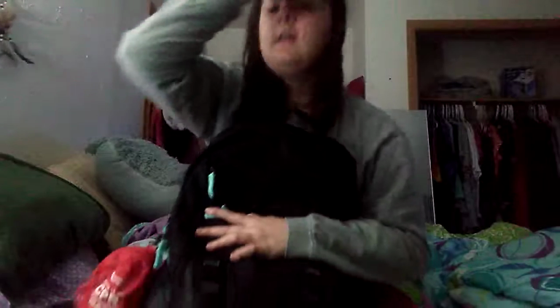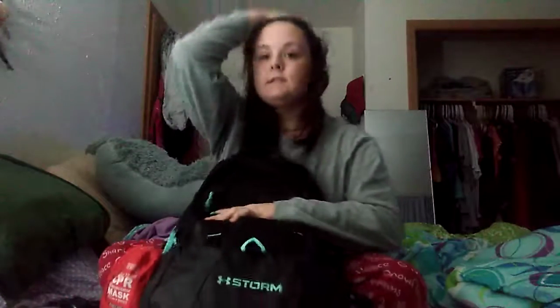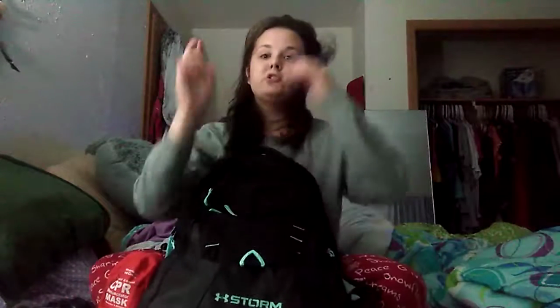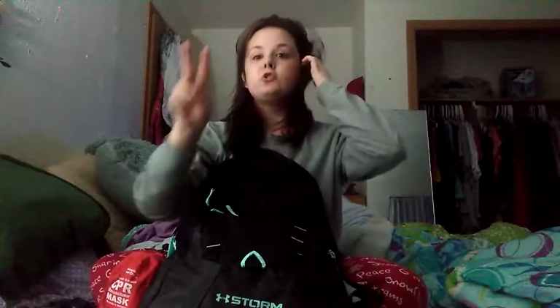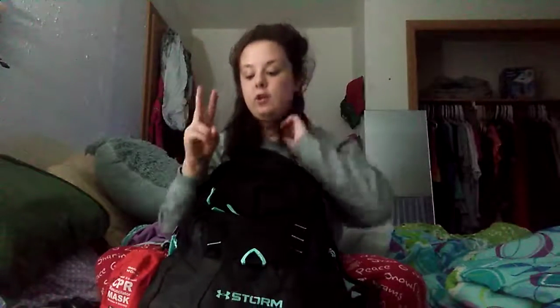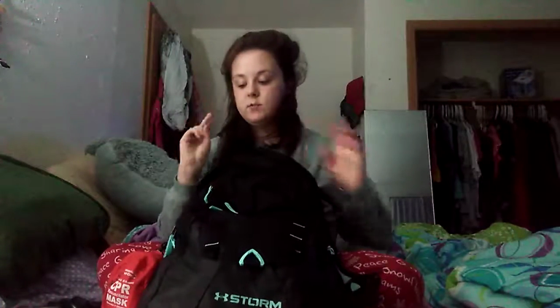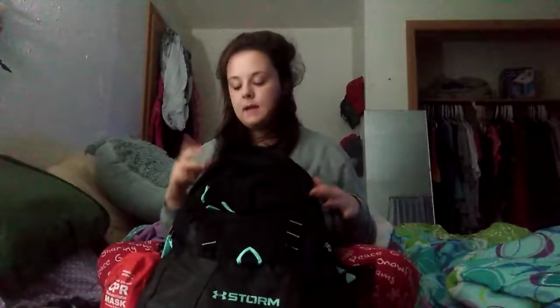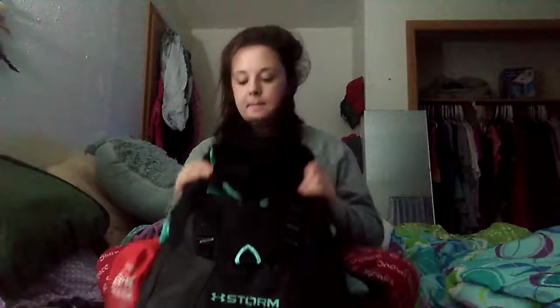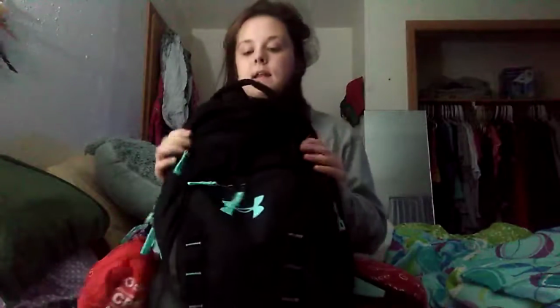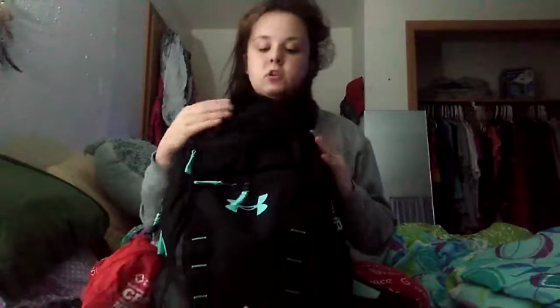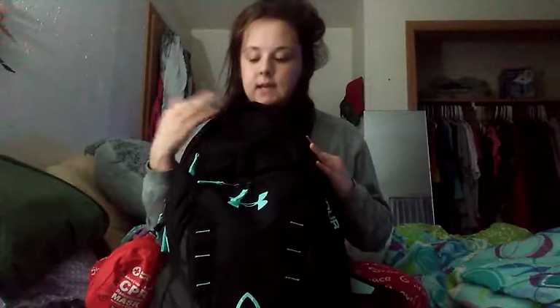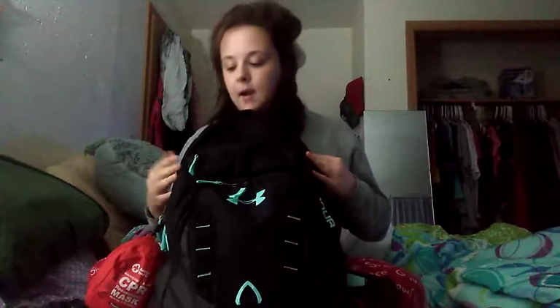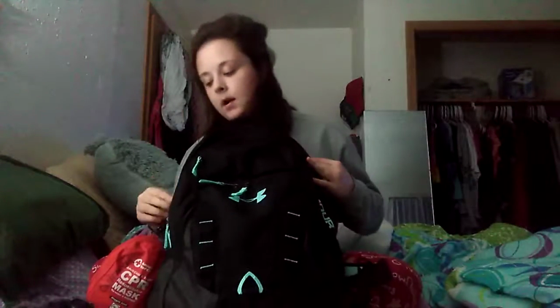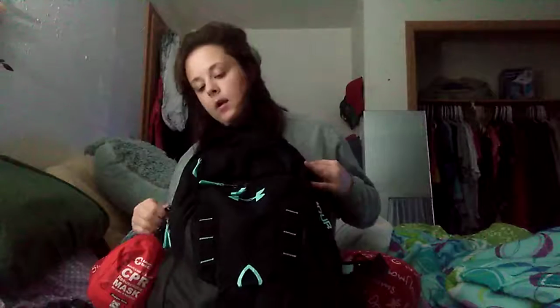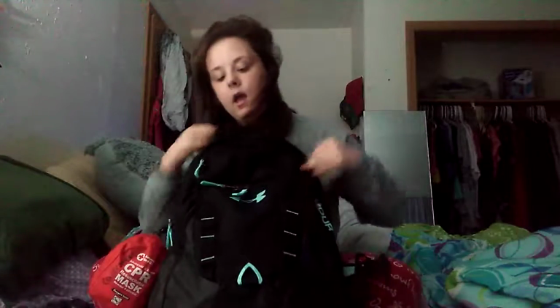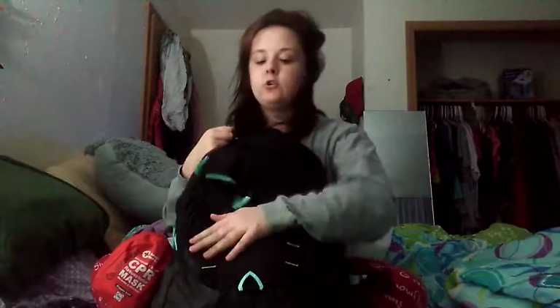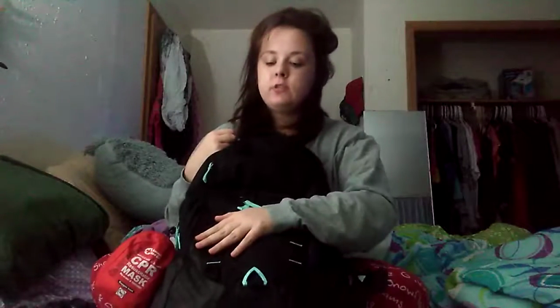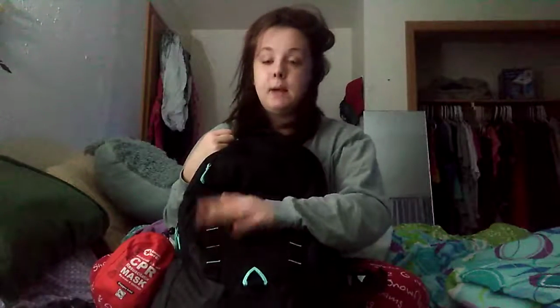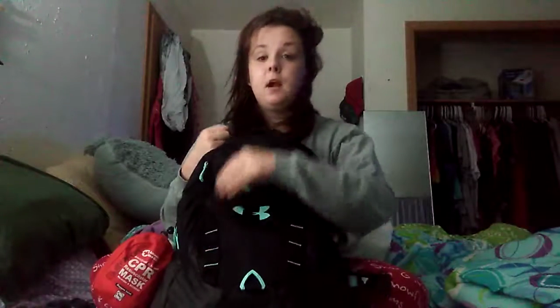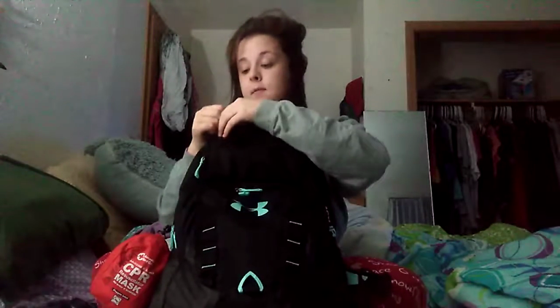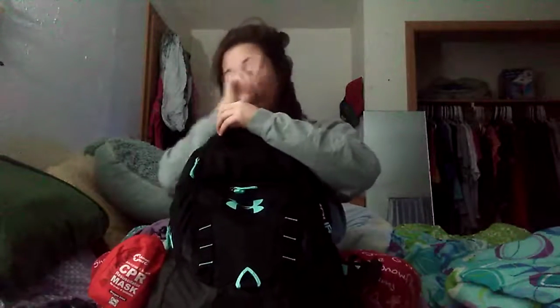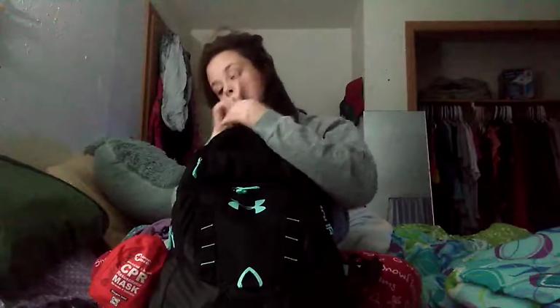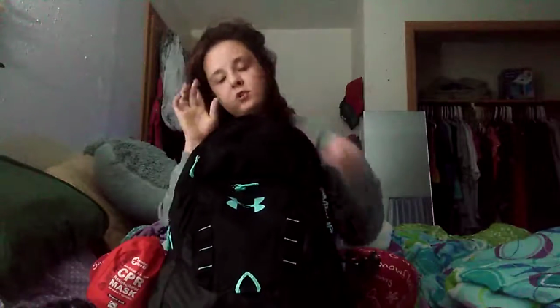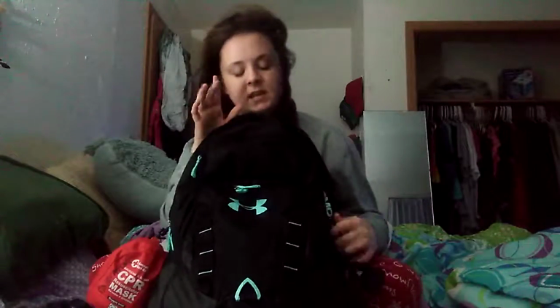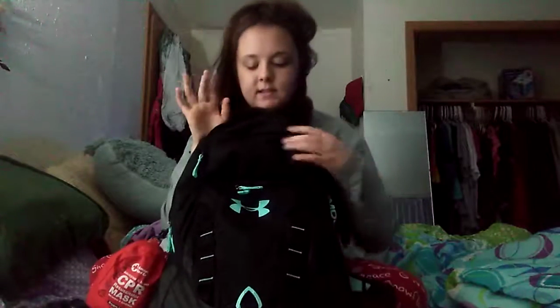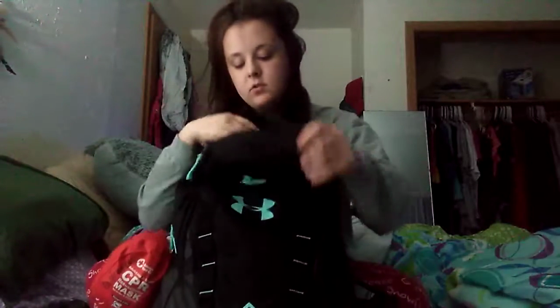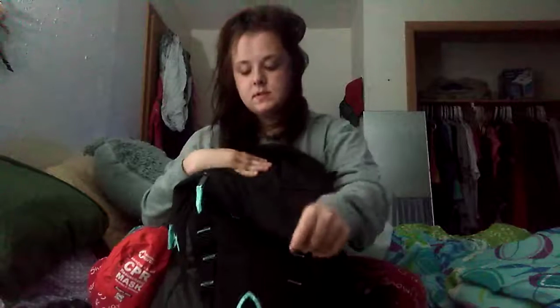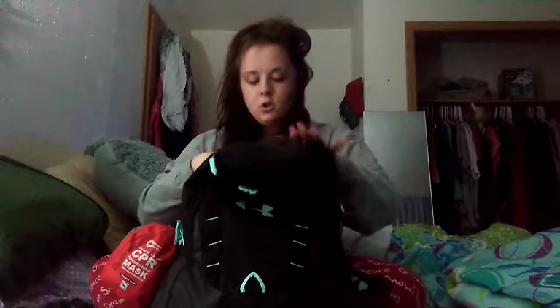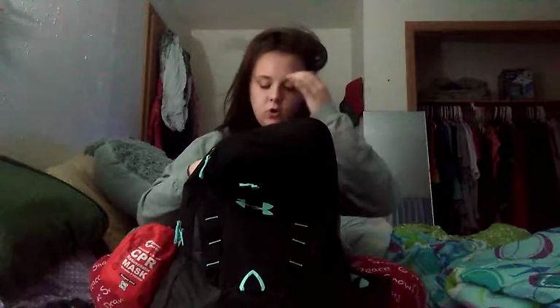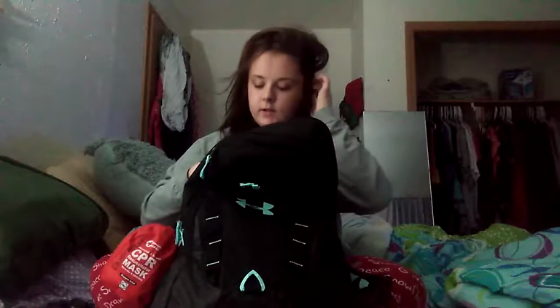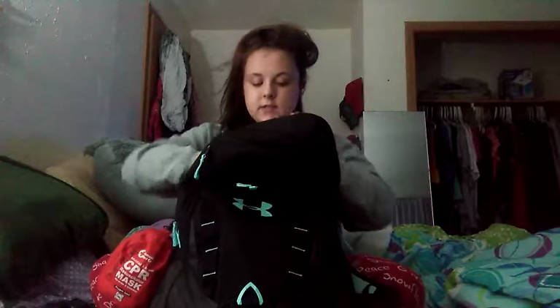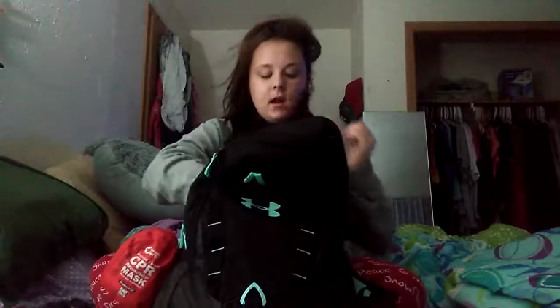This is part two showing you guys what's in my backpack, and I'm going to show you the upper part now. I showed you the bottom part in part one, which you'll see when it uploads. So let's just get started.